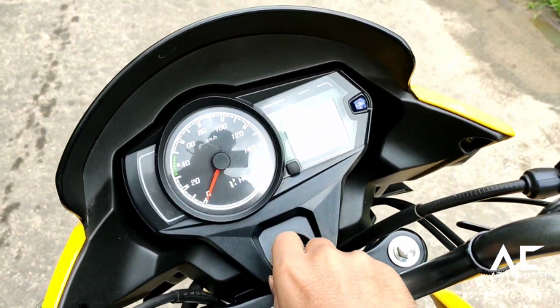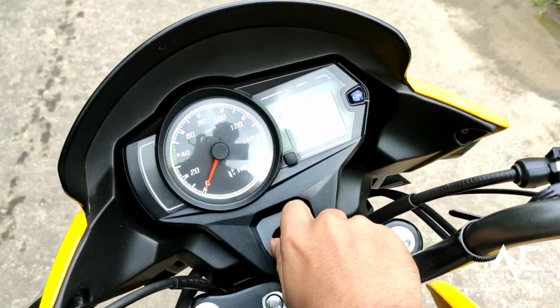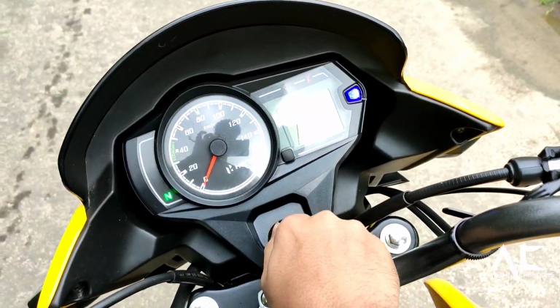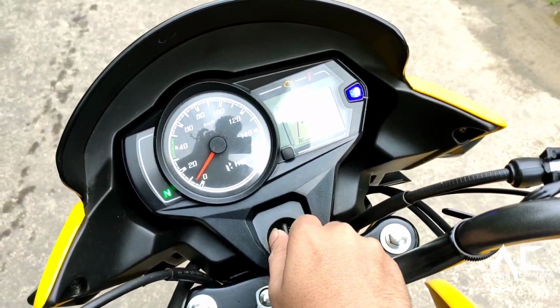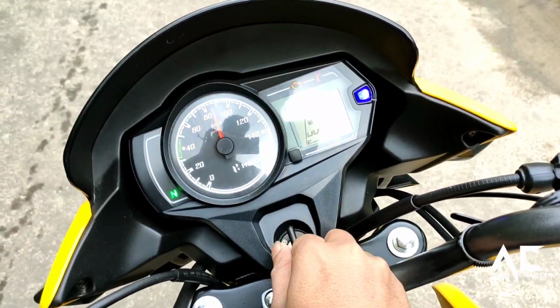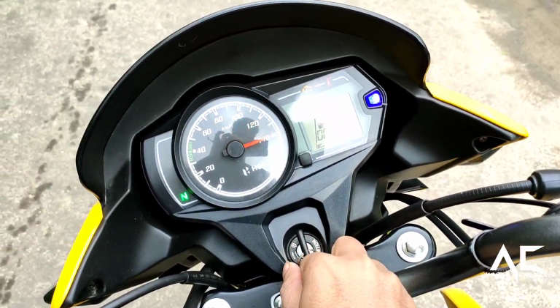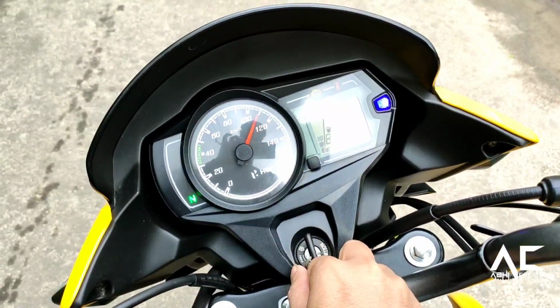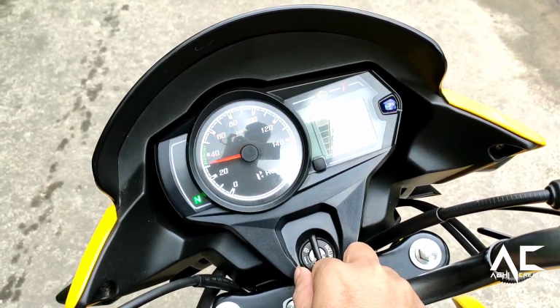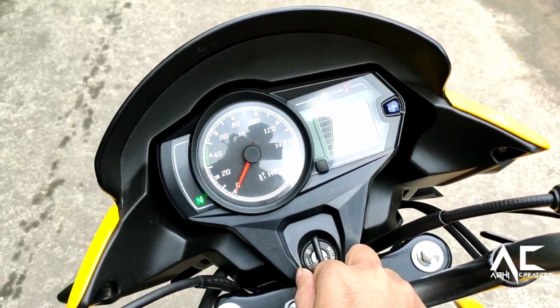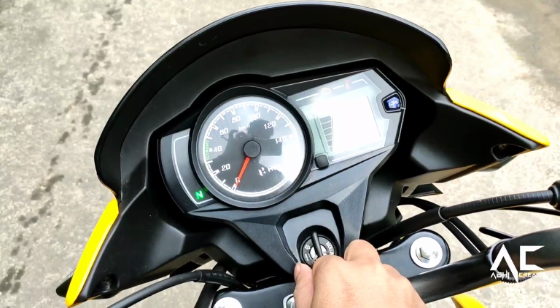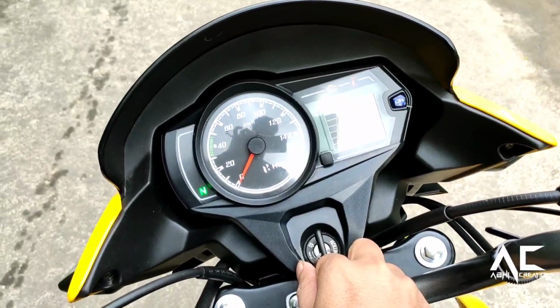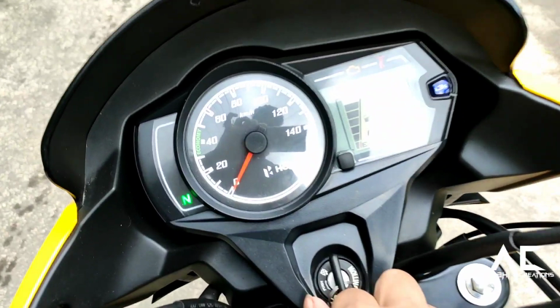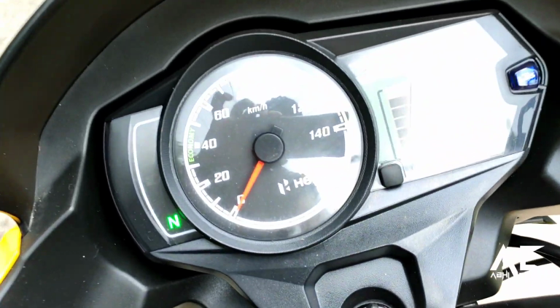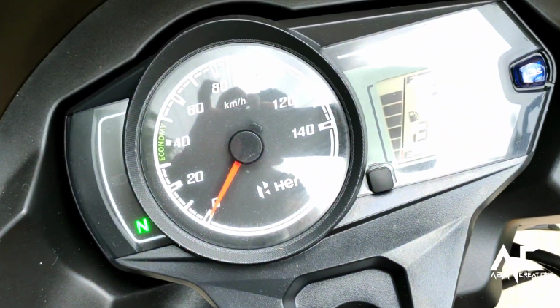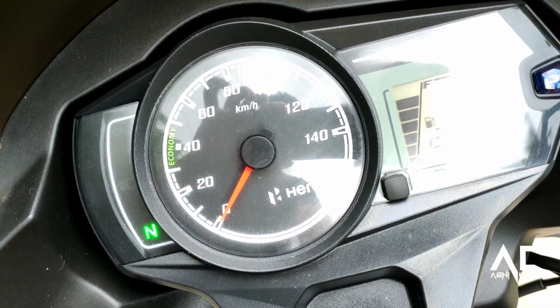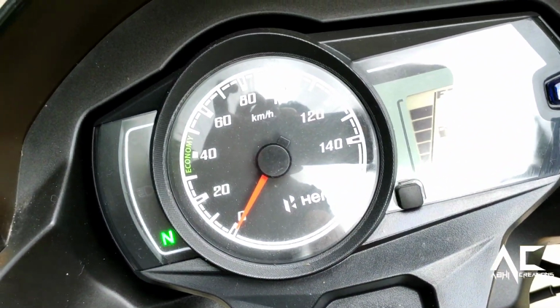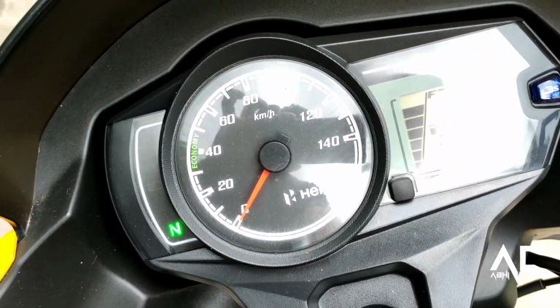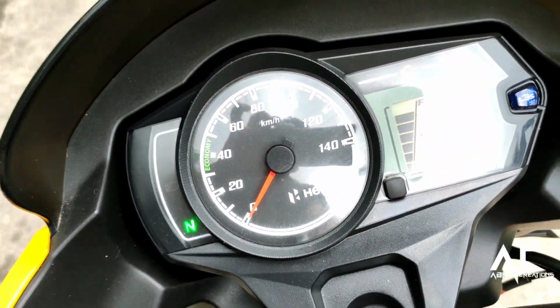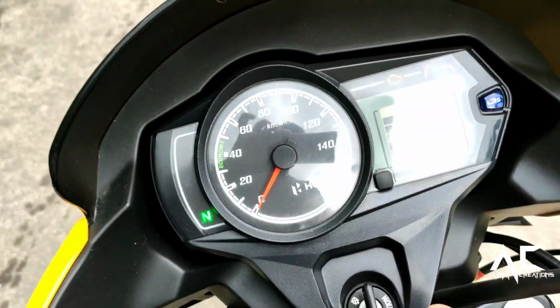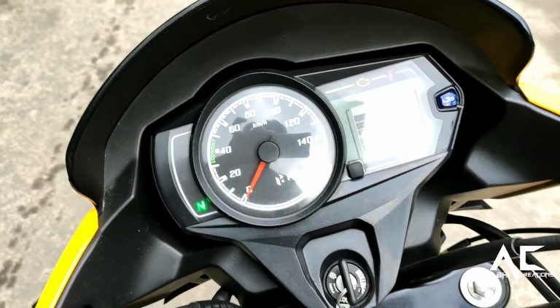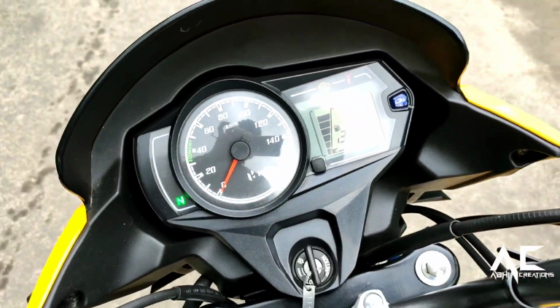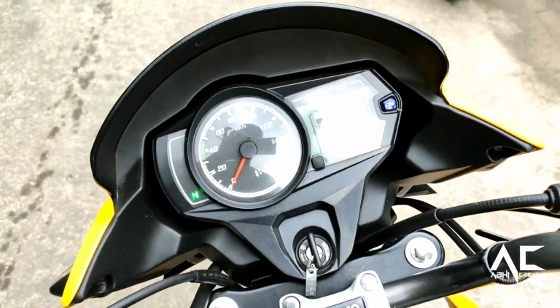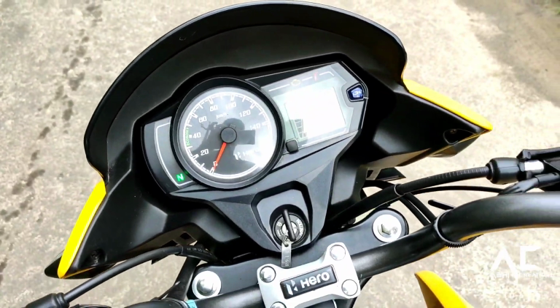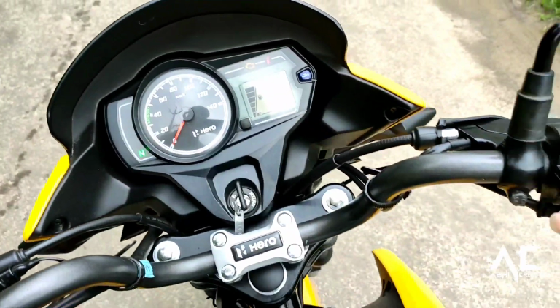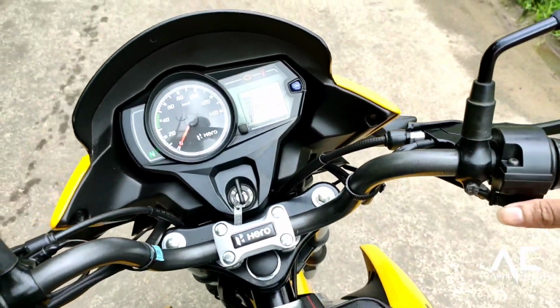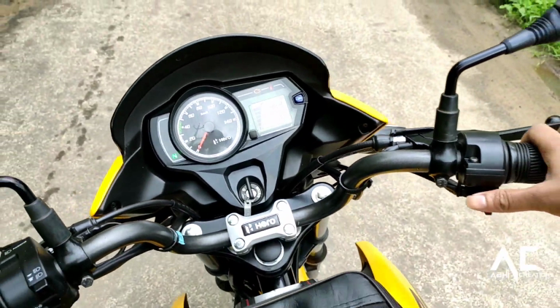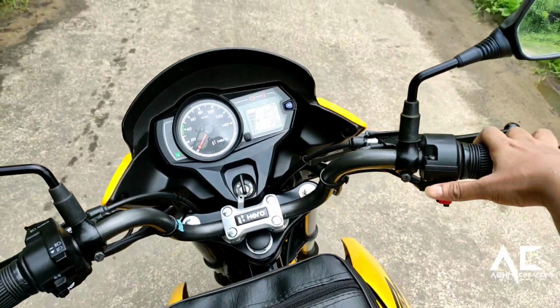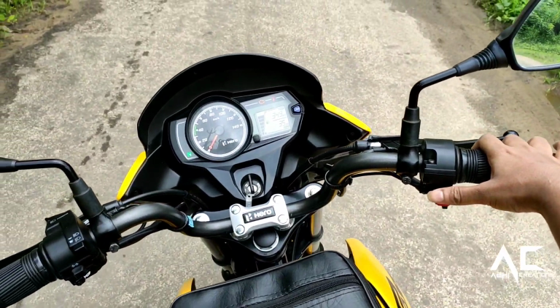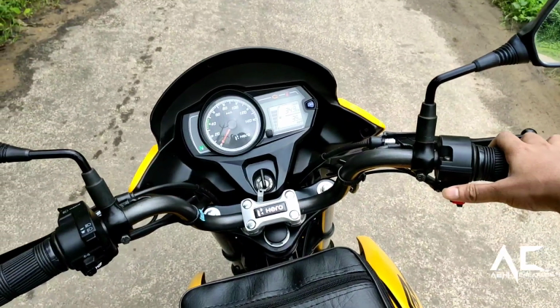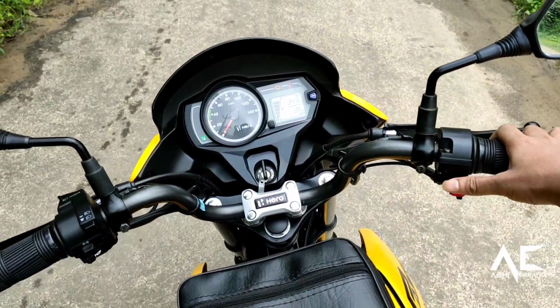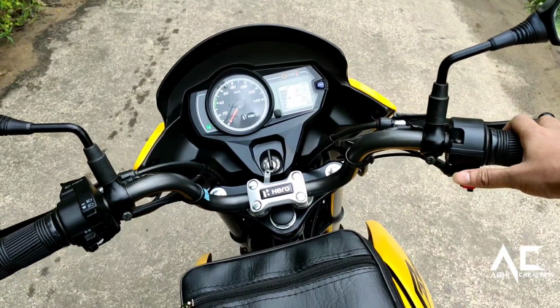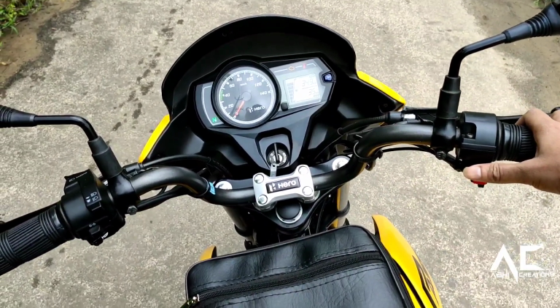The BS6 version of the bike does not just get a revised engine but also features a refreshed design while packing new features and updated hardware. Let's listen to the exhaust note of this bike.